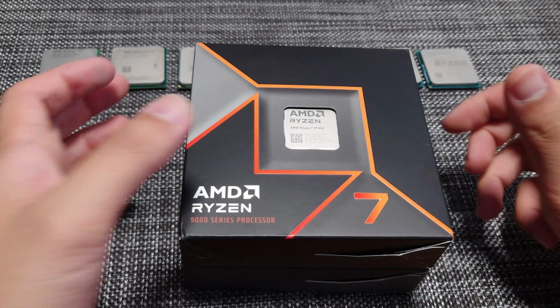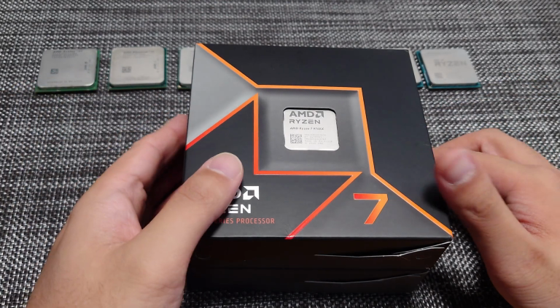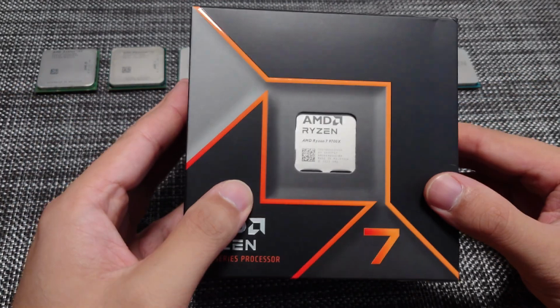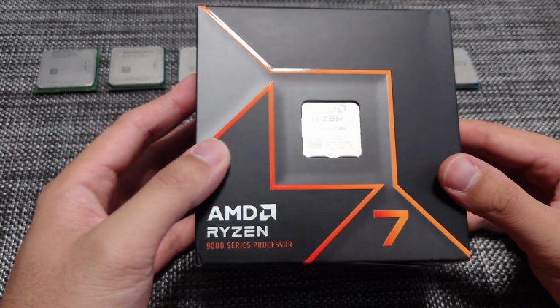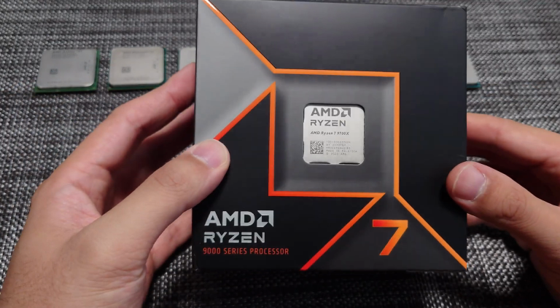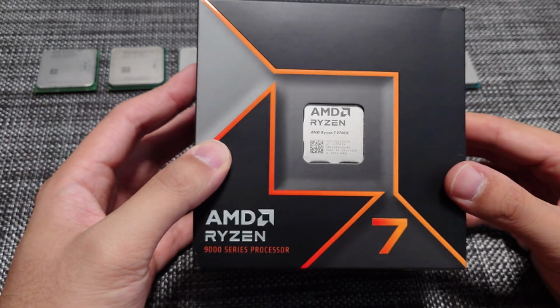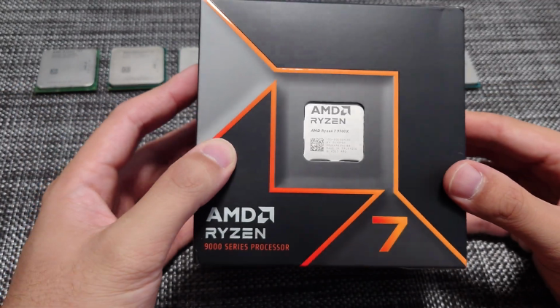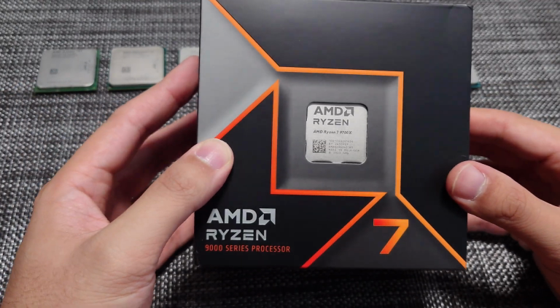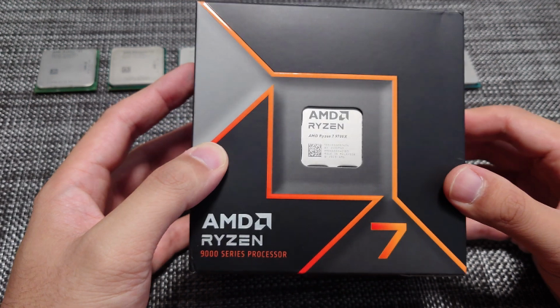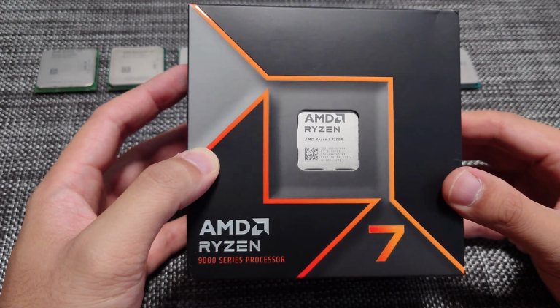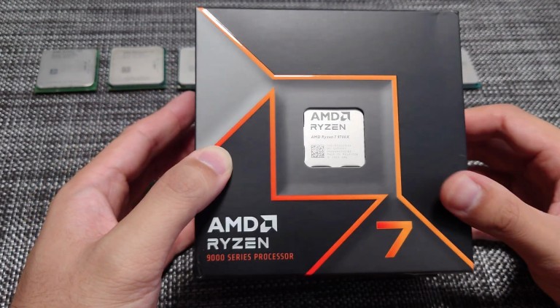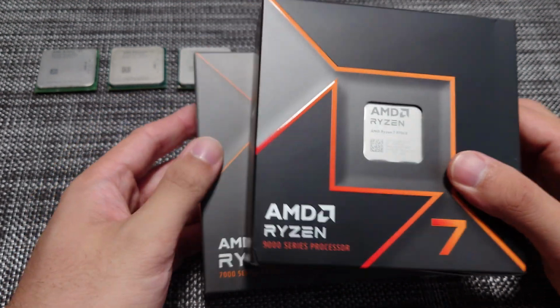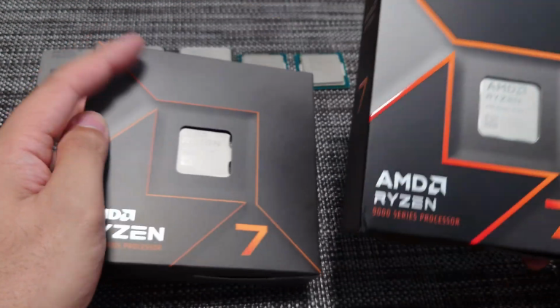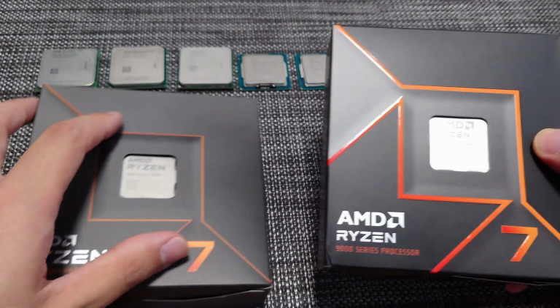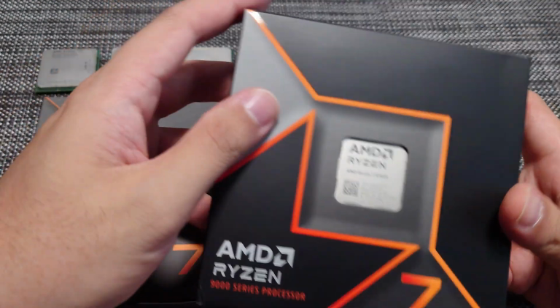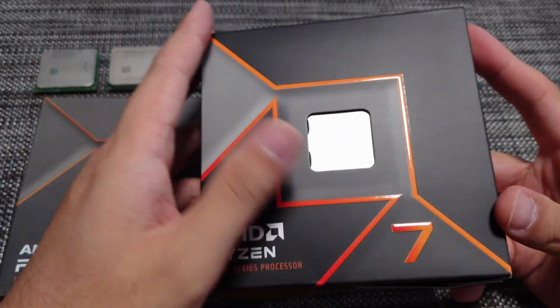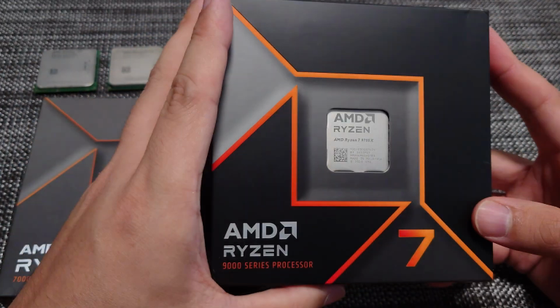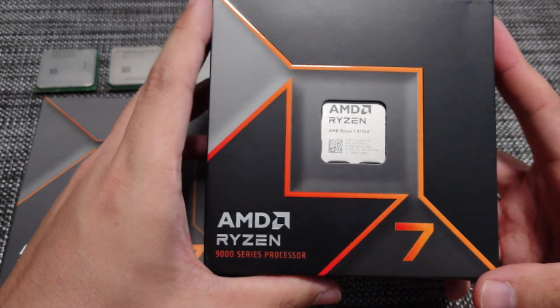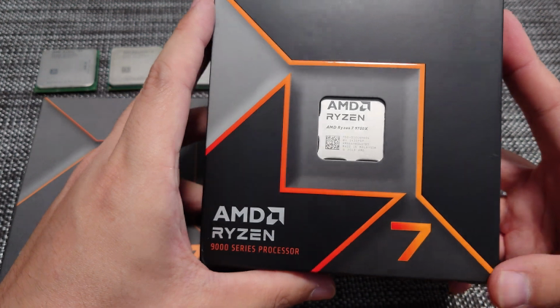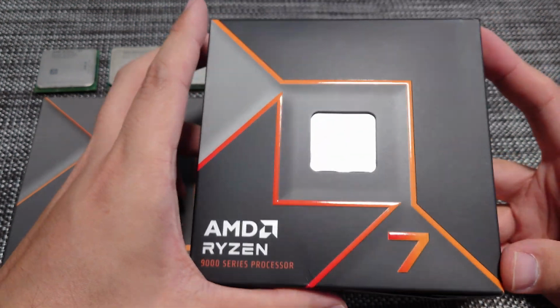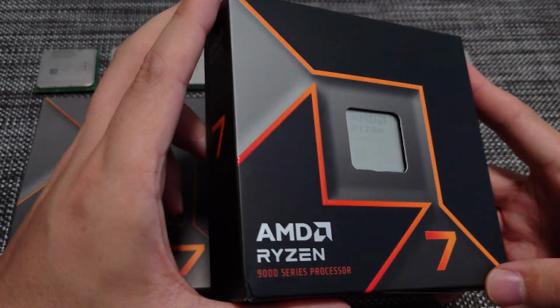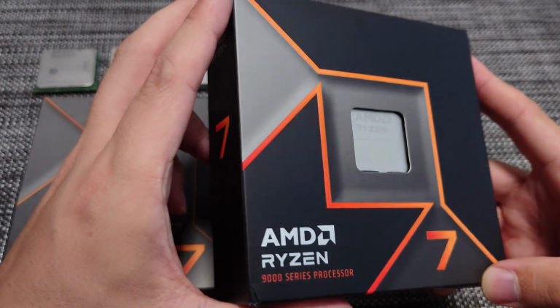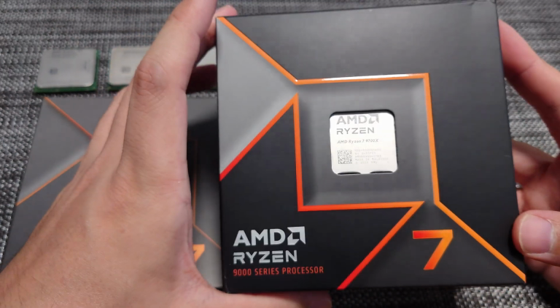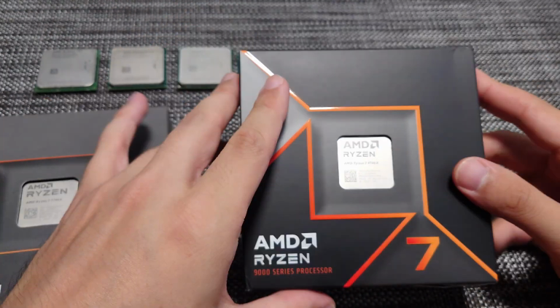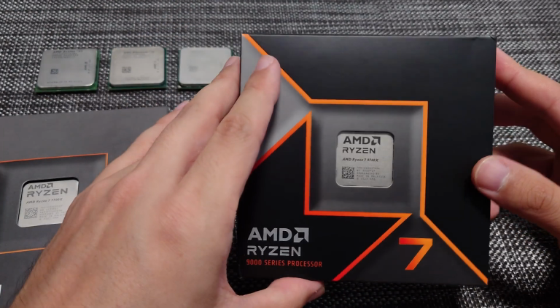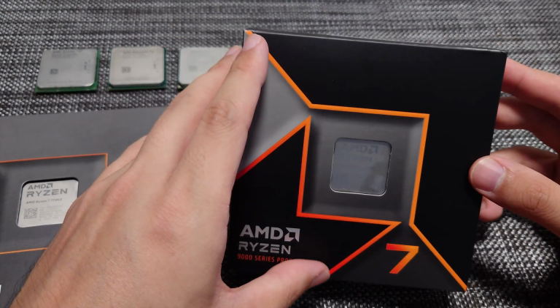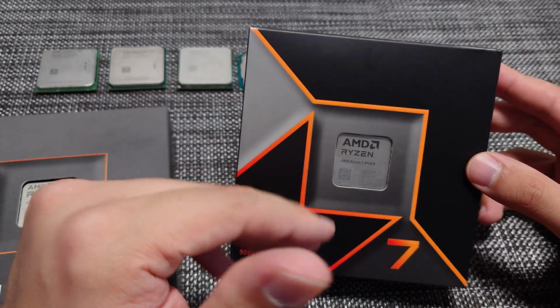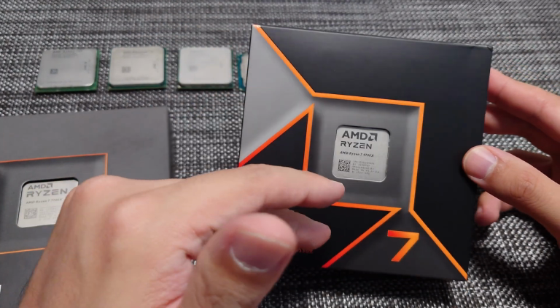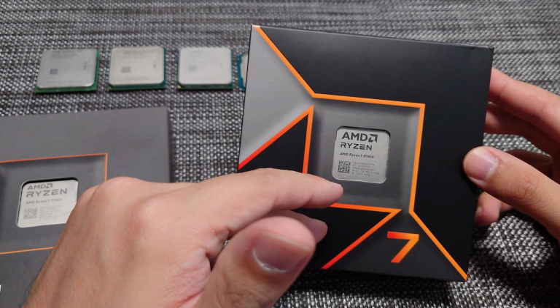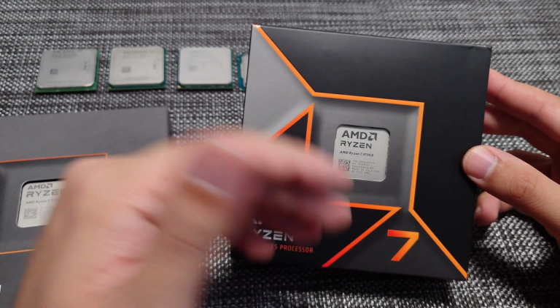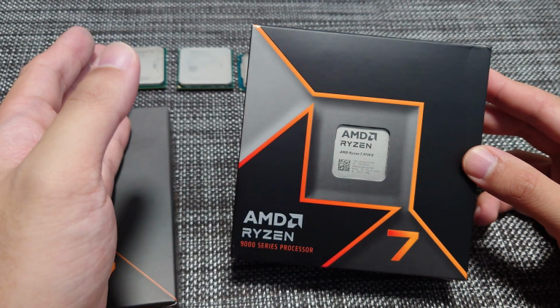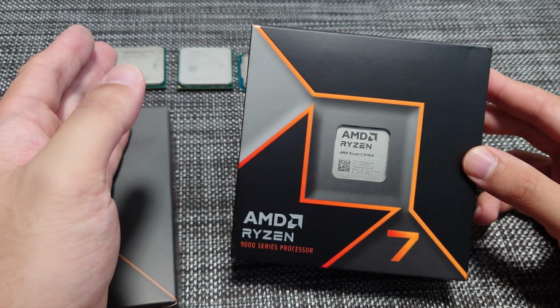Hey YouTube. Today we are going to look at the AMD Ryzen 7 9700X. This is the newly awaited Zen 5 — these CPUs are a lot more energy efficient than the previous generation.